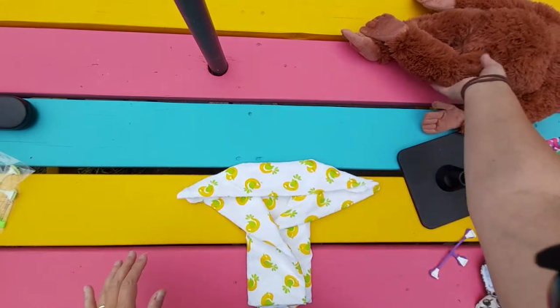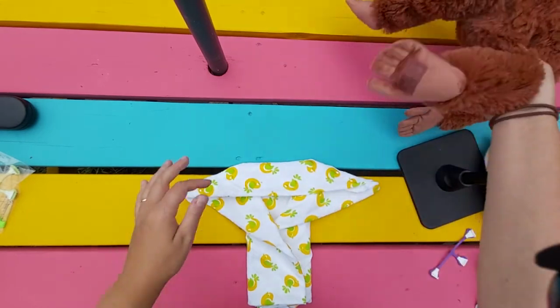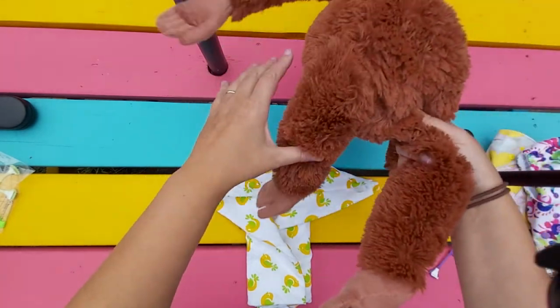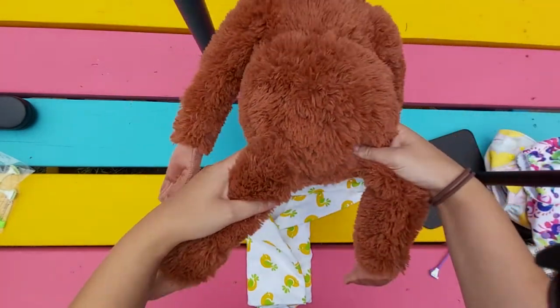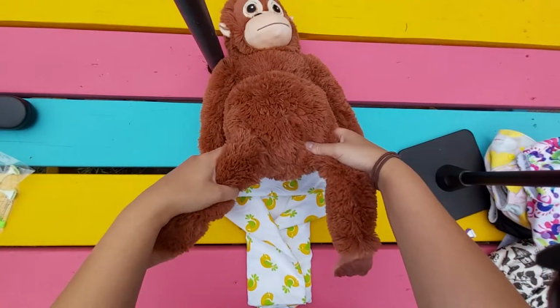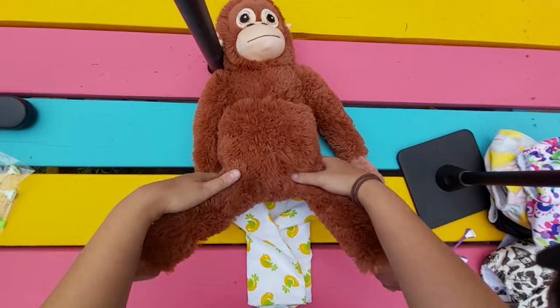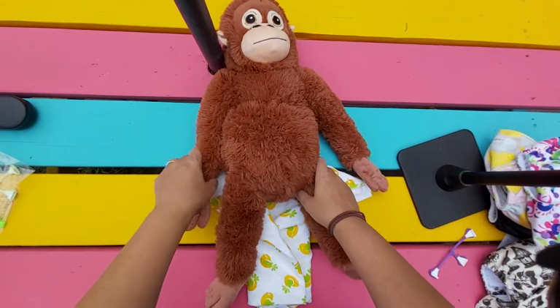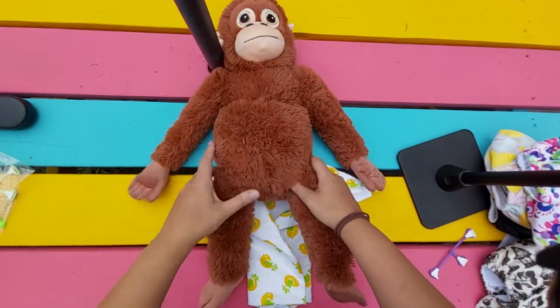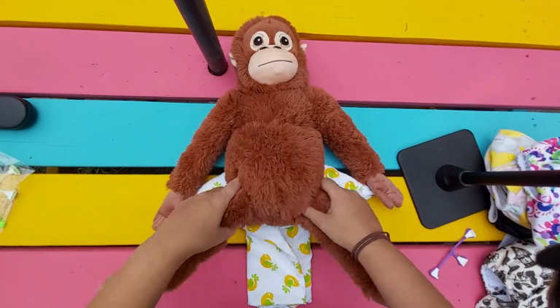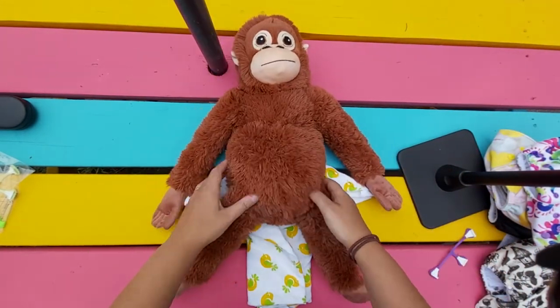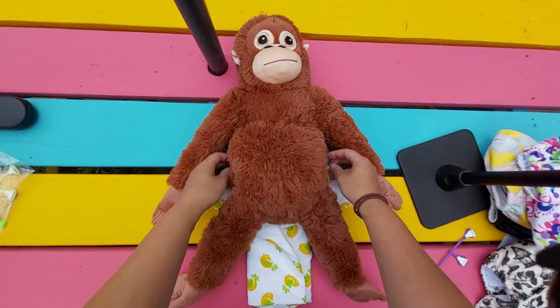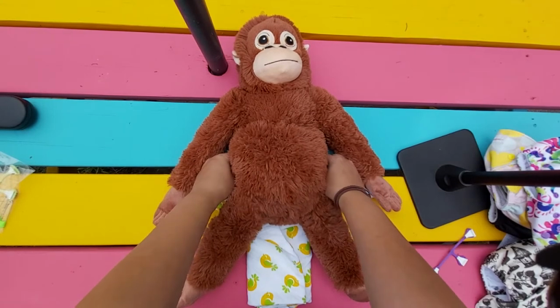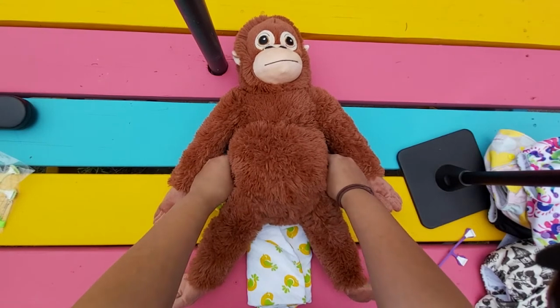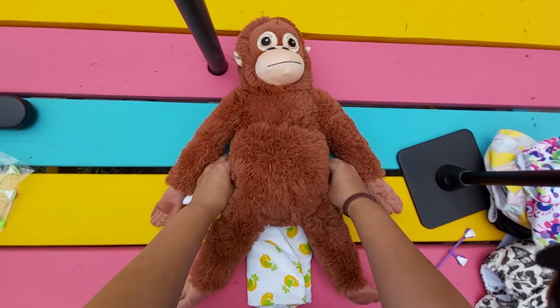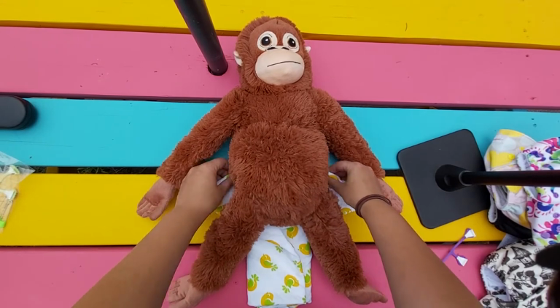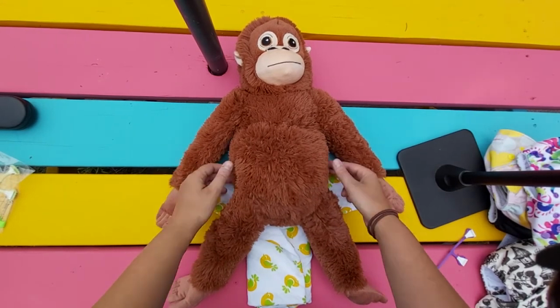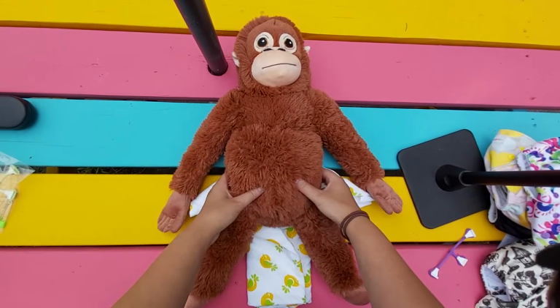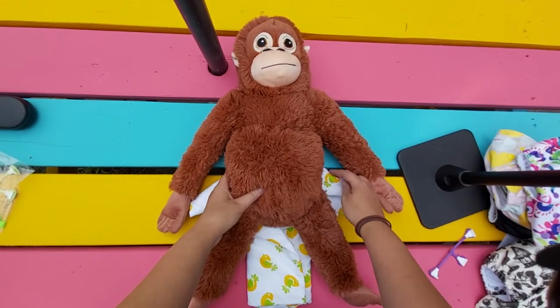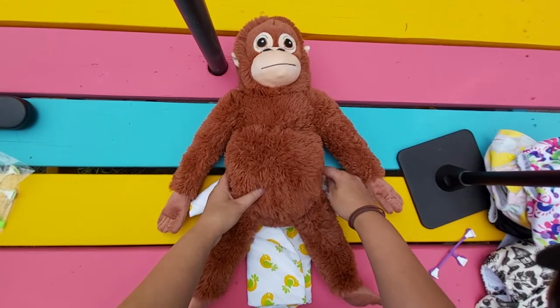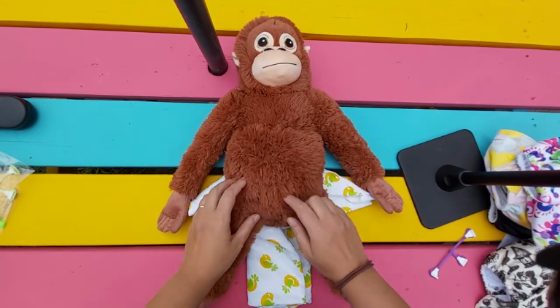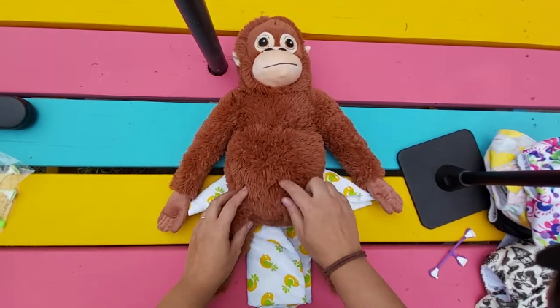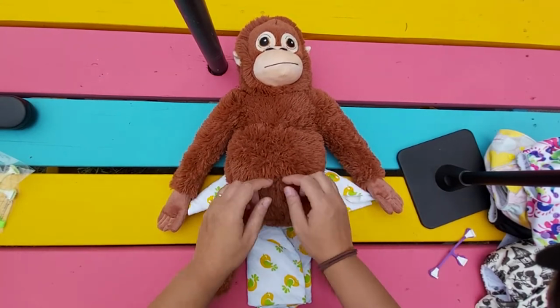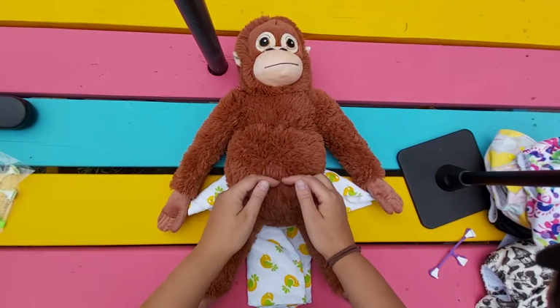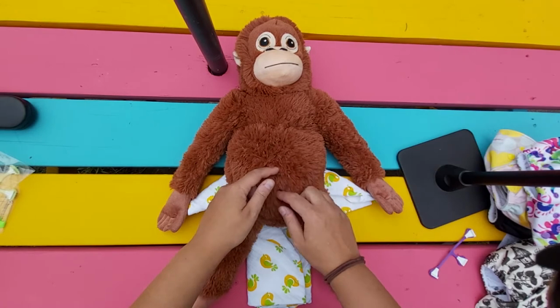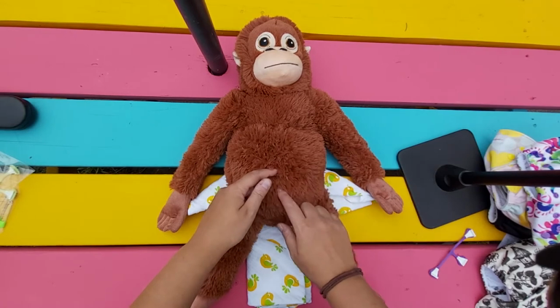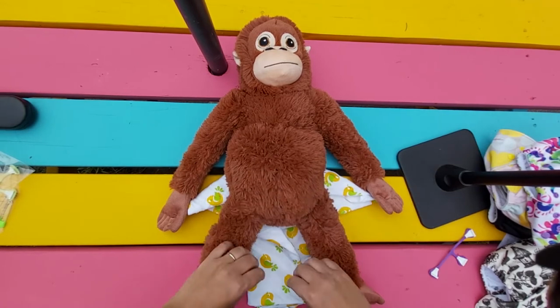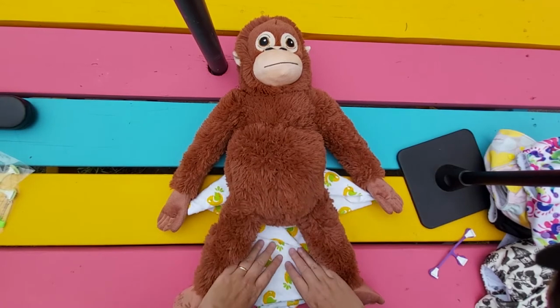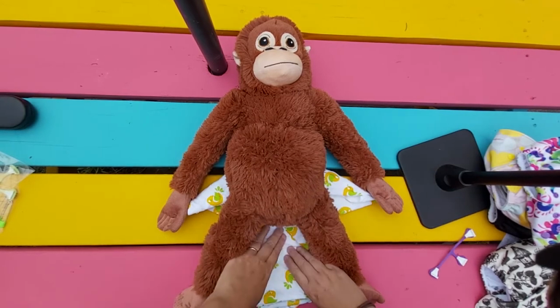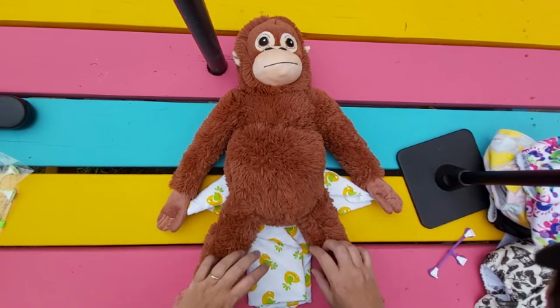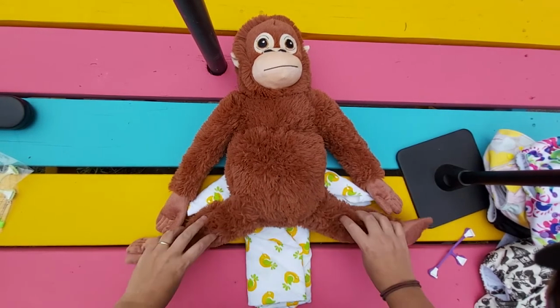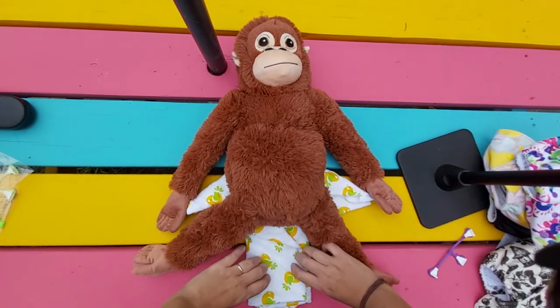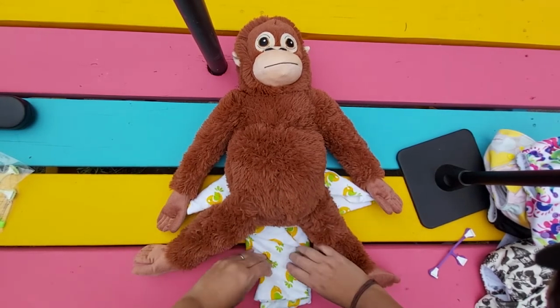Then you take your baby. This should be just above the bum cheeks and should come down just below the belly button. And then you fold this over.